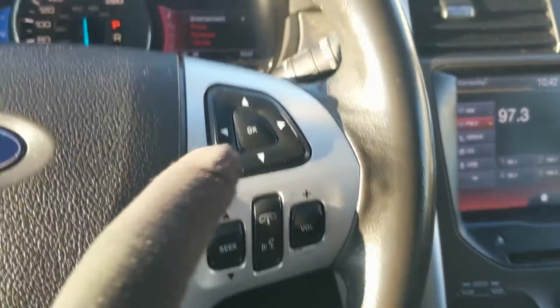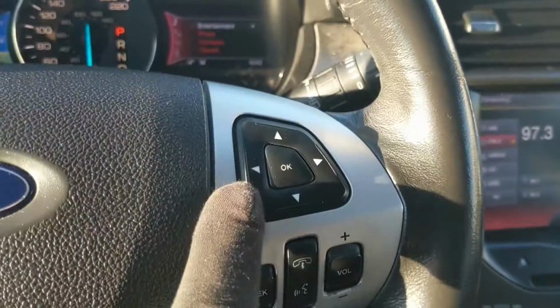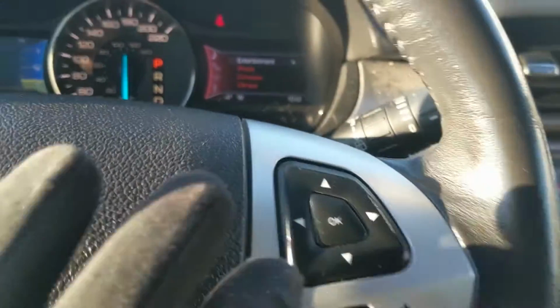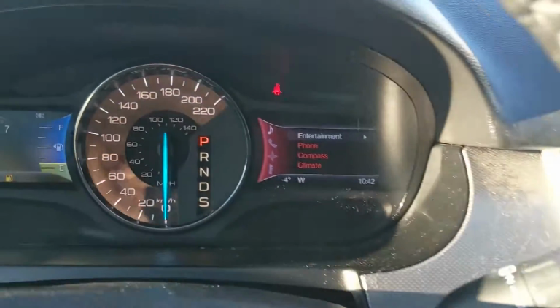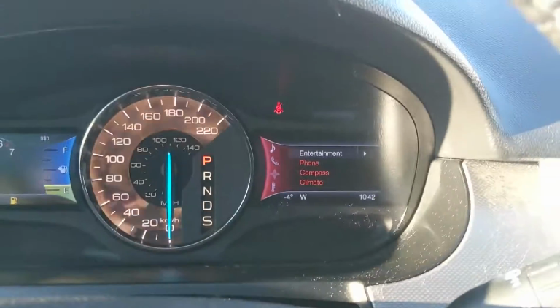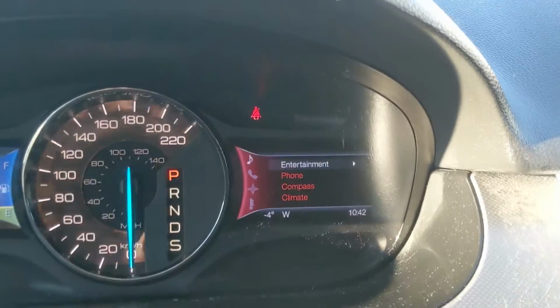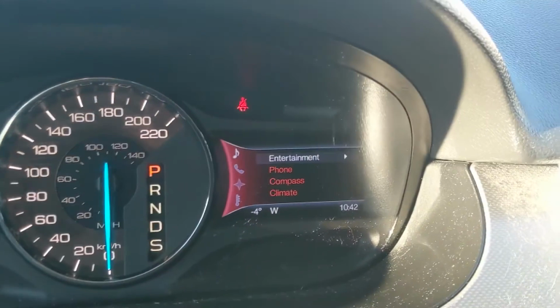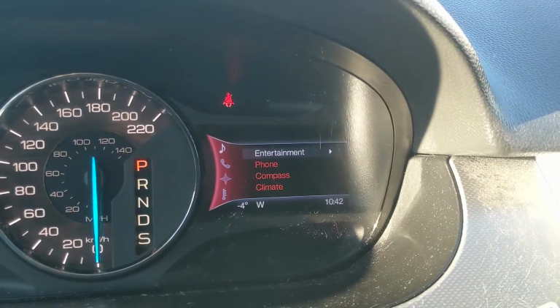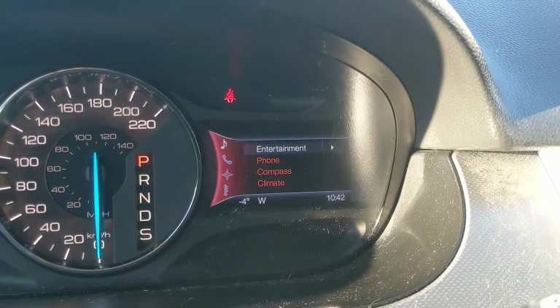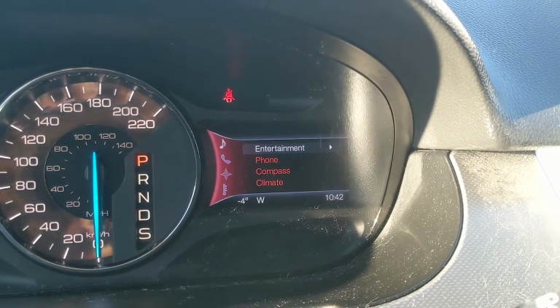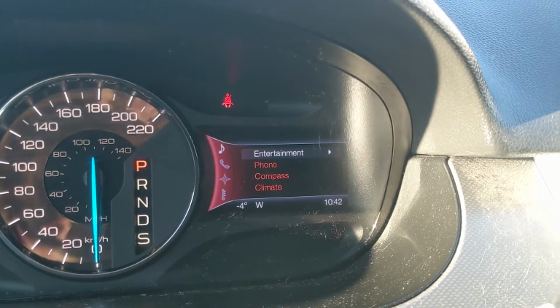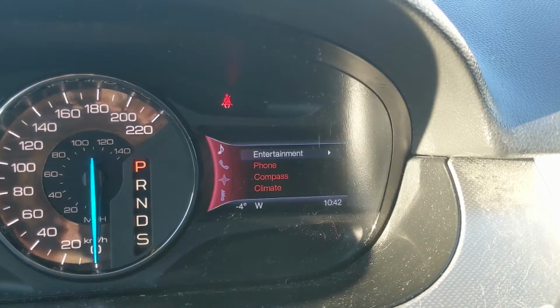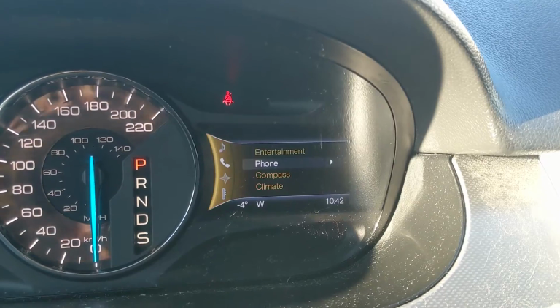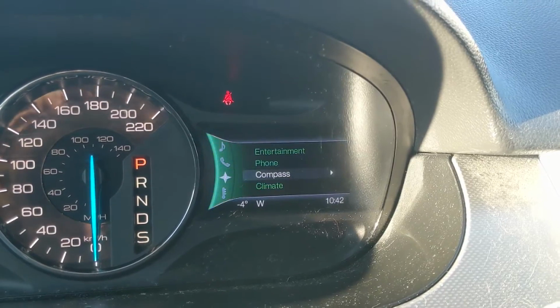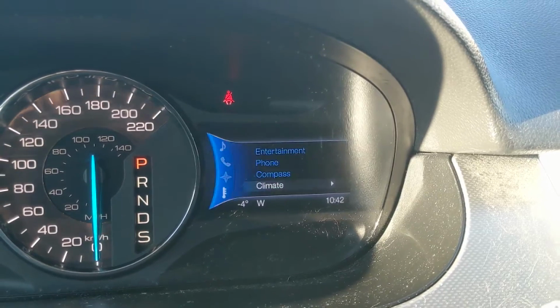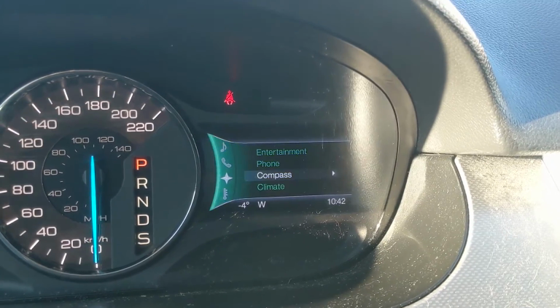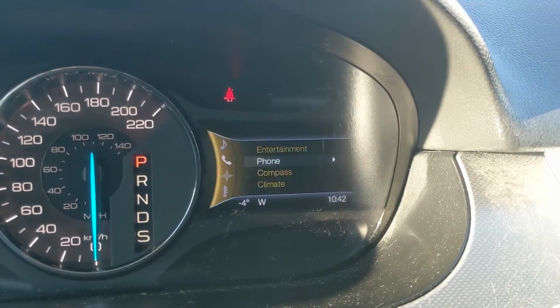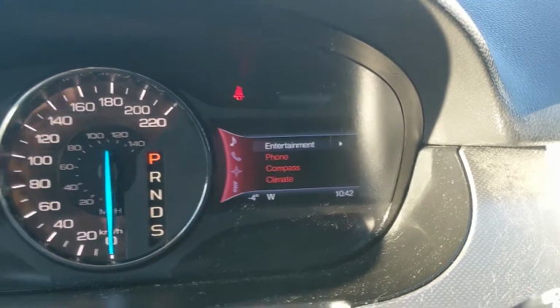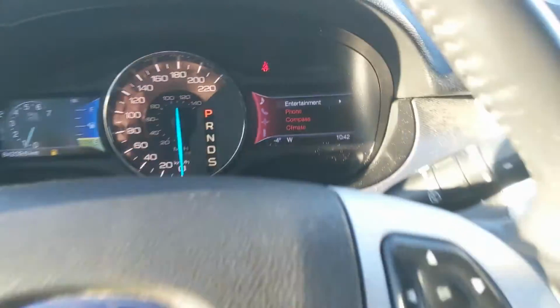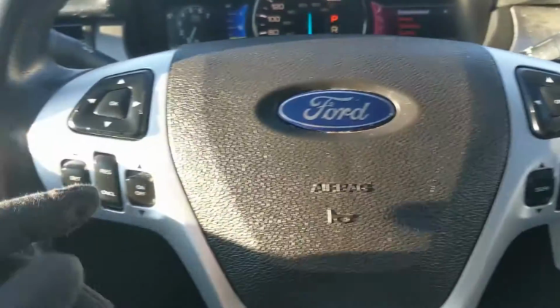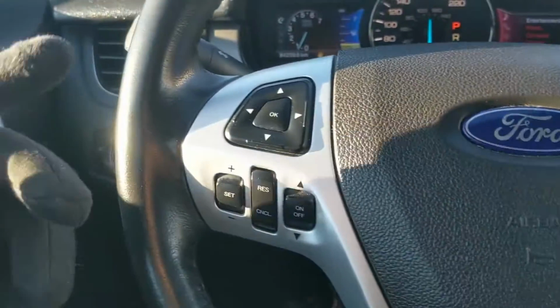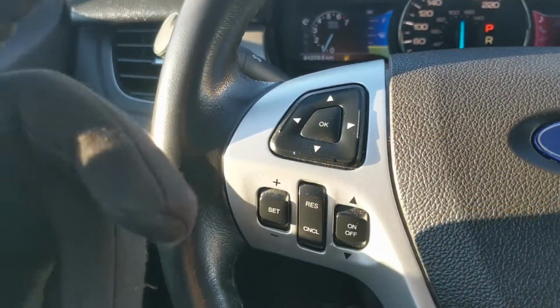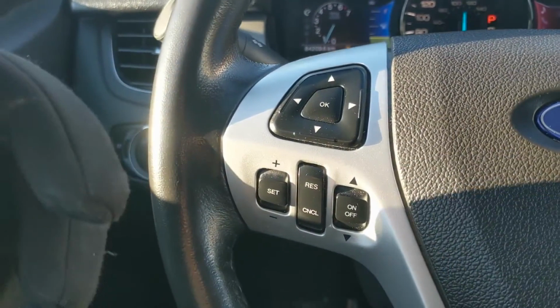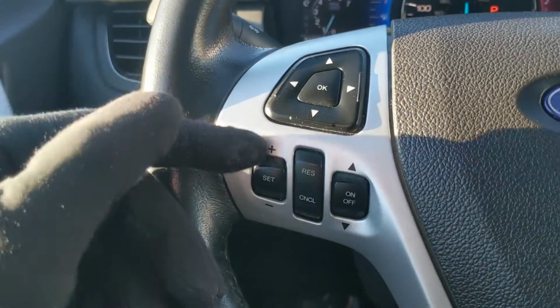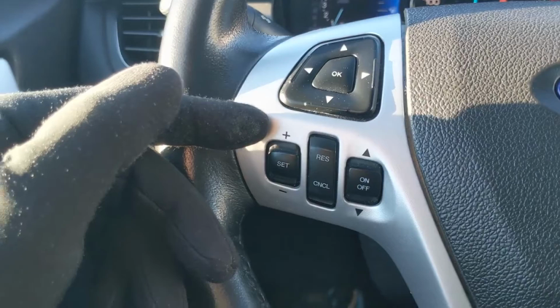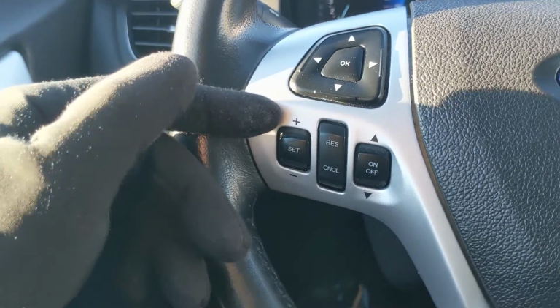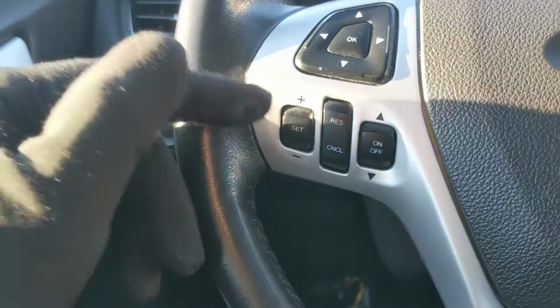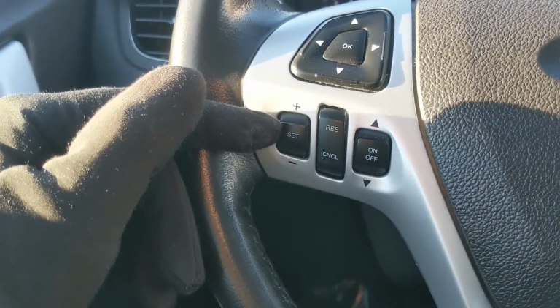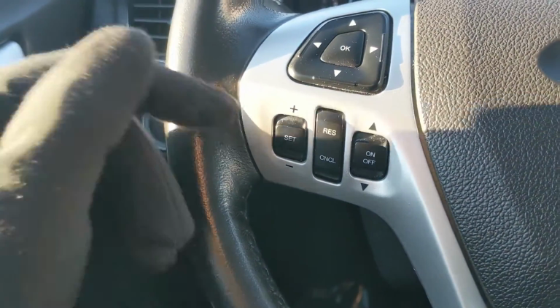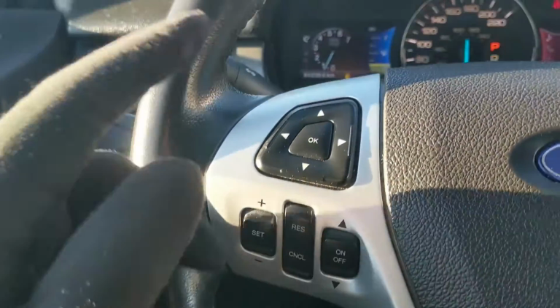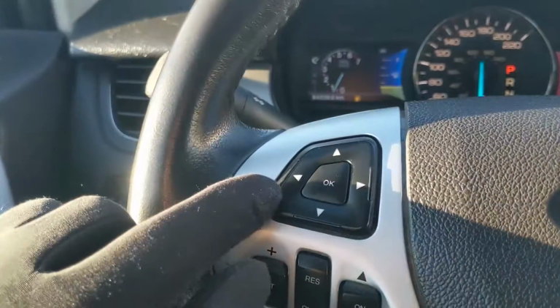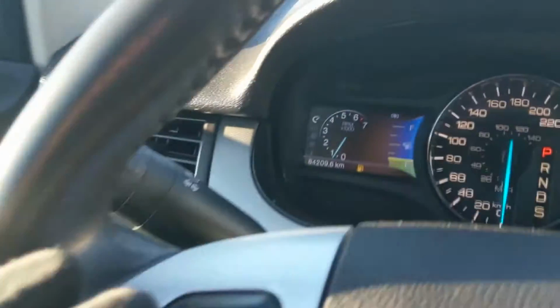On the right side of the steering wheel you also have your controls for the right screen, where you can go through your entertainment, phone, compass, and climate controls.